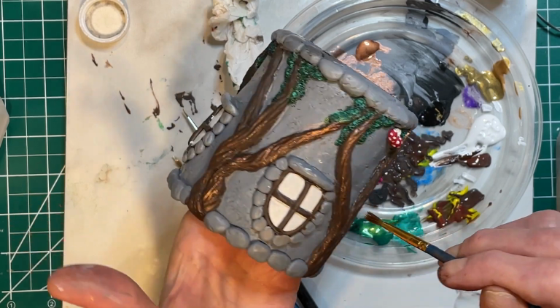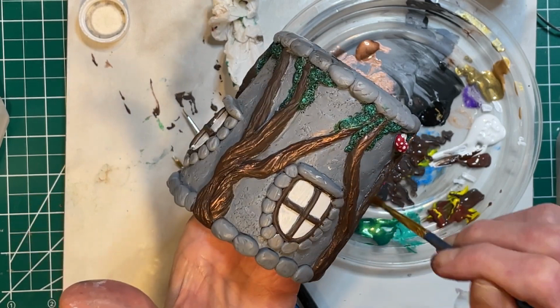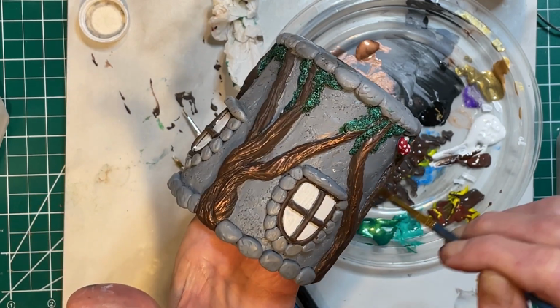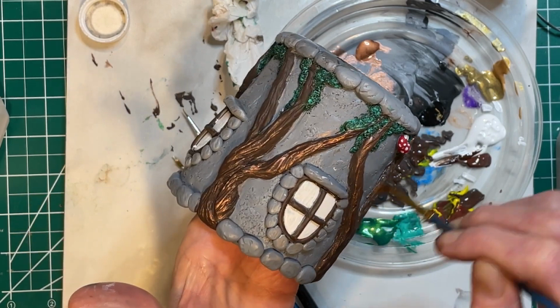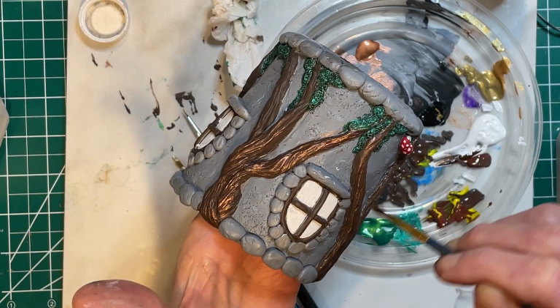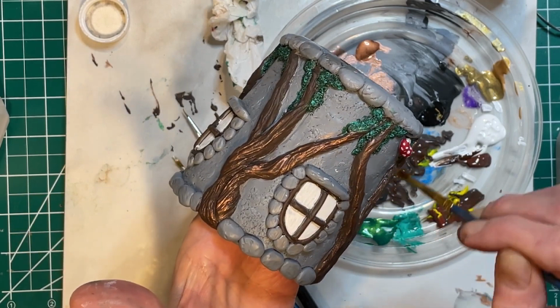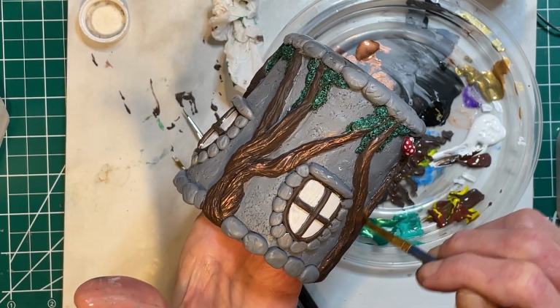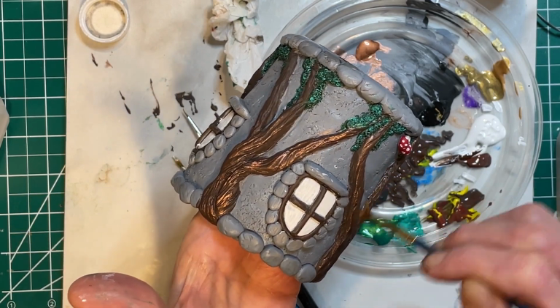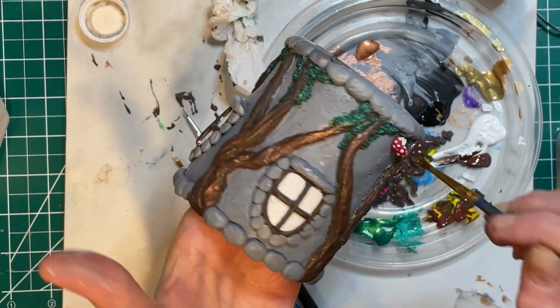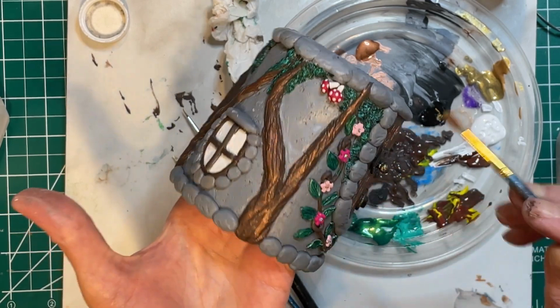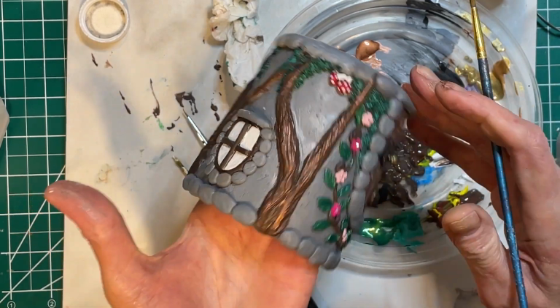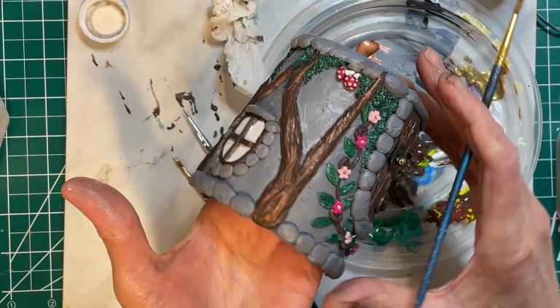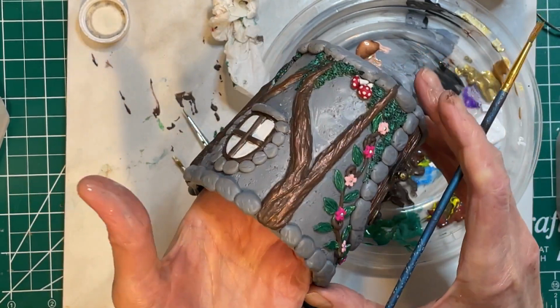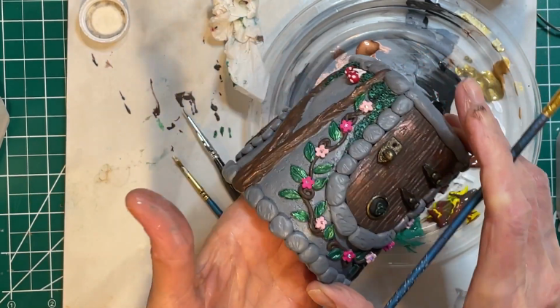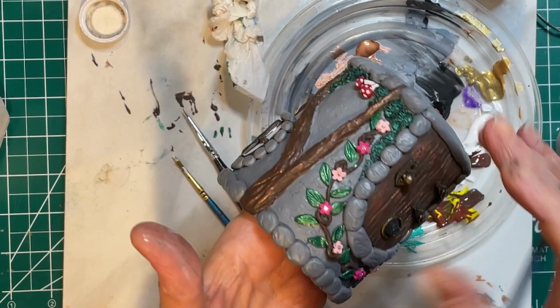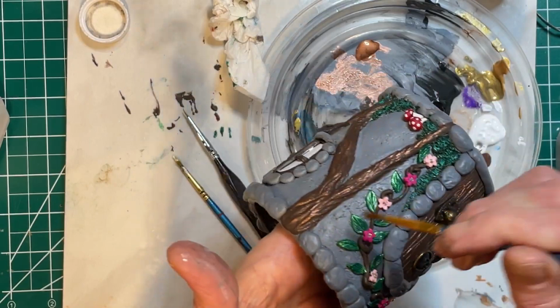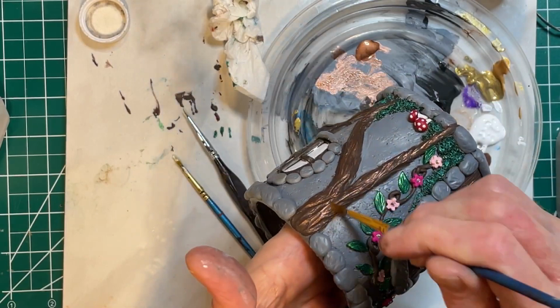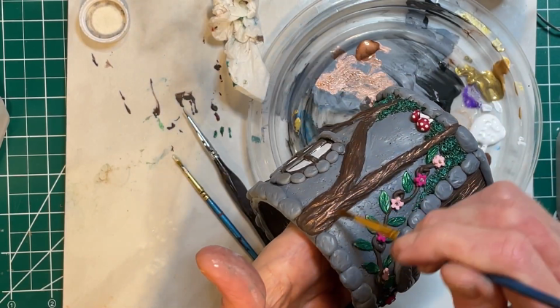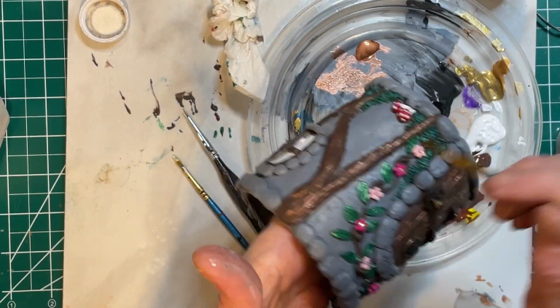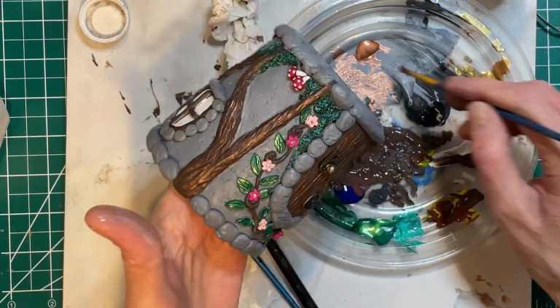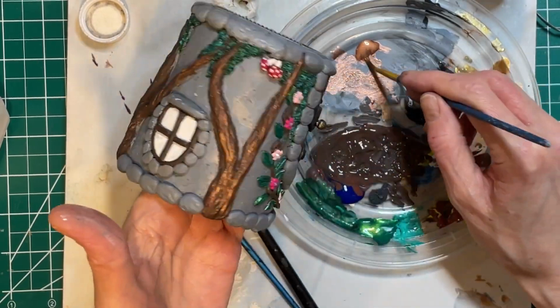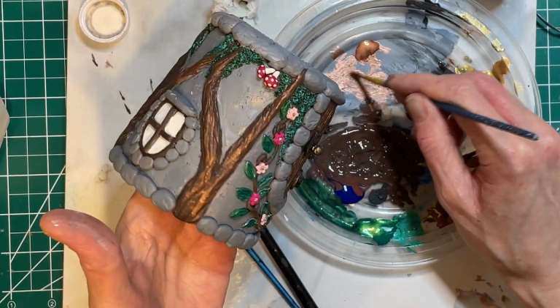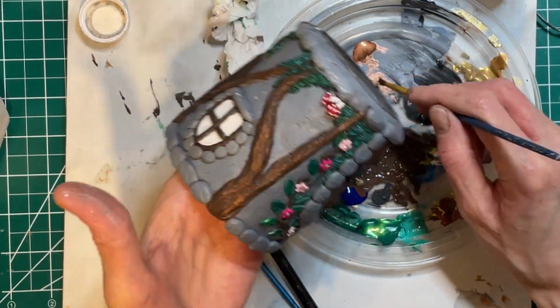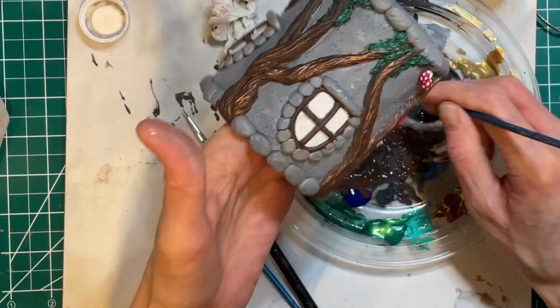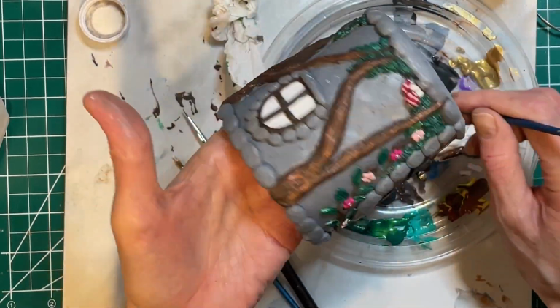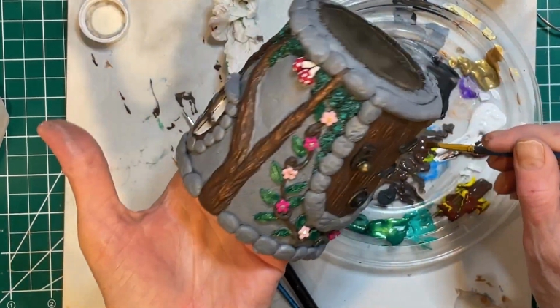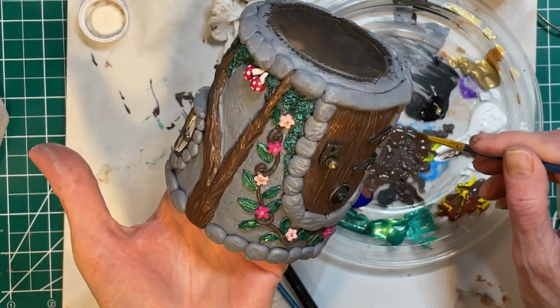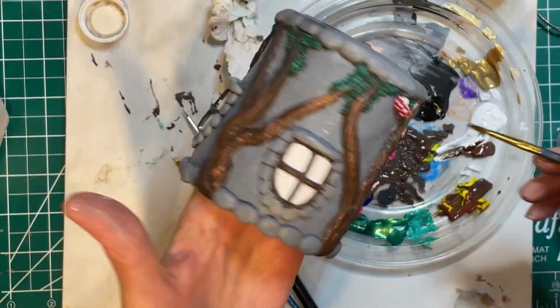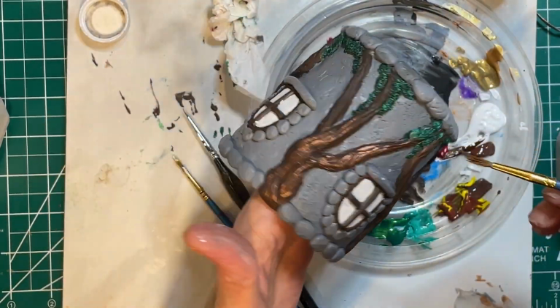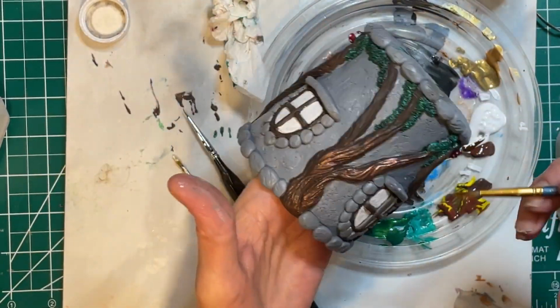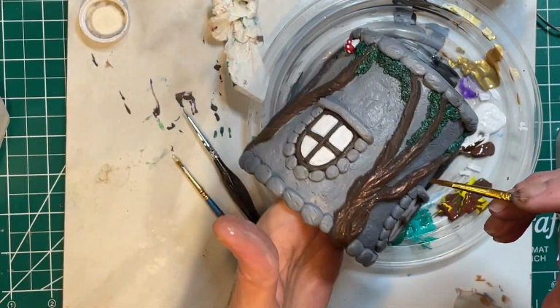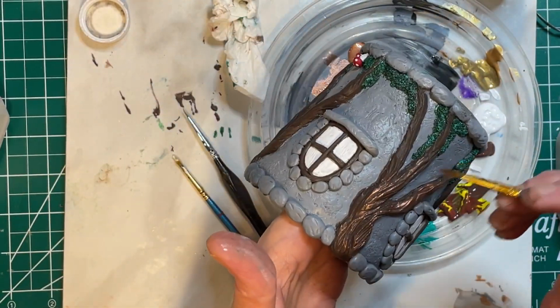What you didn't see on film is I also used white to fill in the windows to make them pop a little bit more, and then I added the spots on the mushrooms.